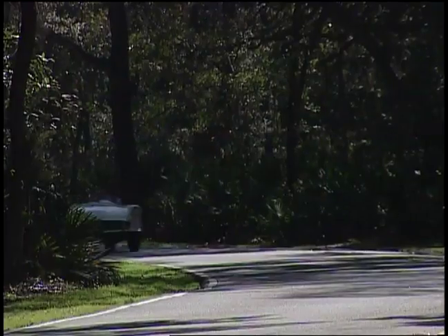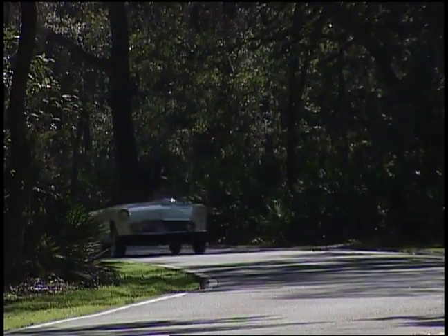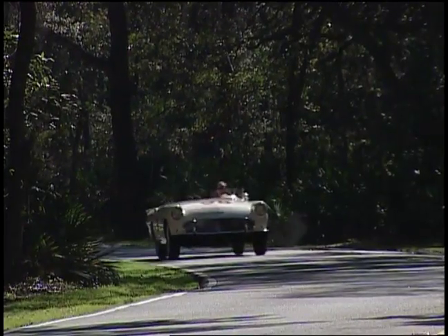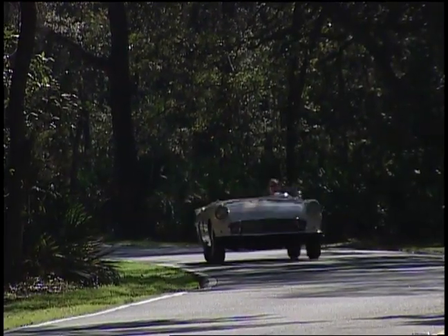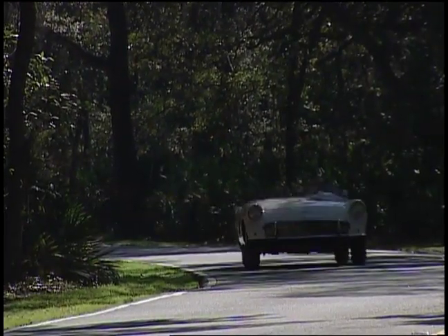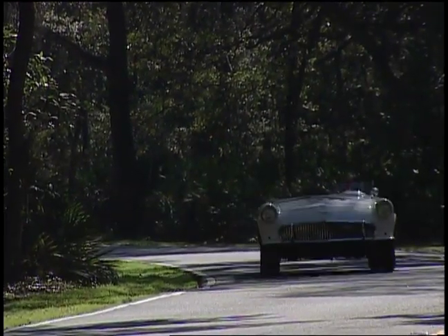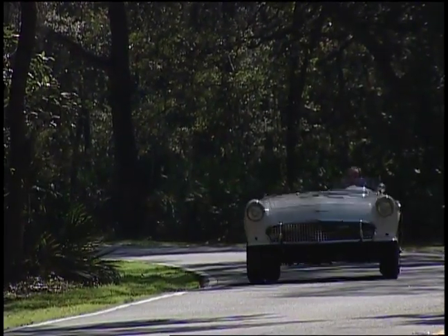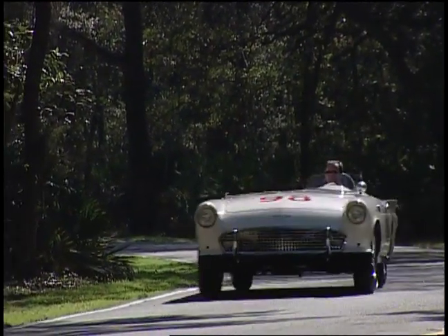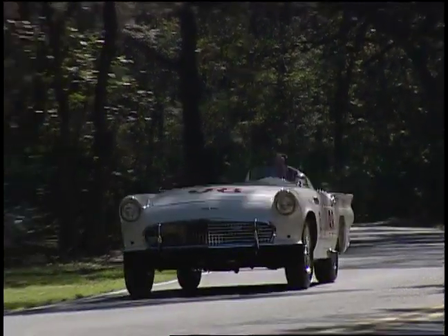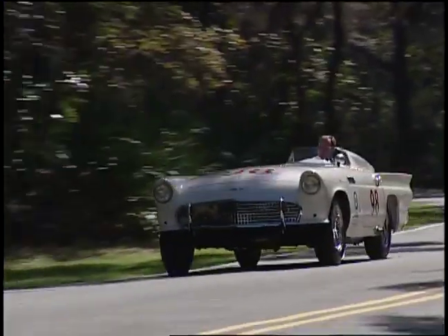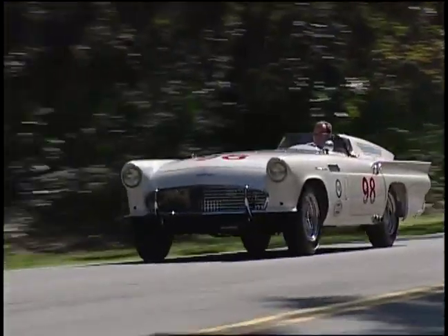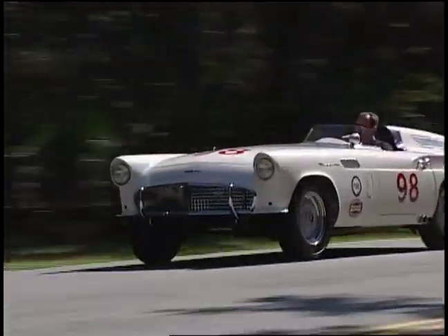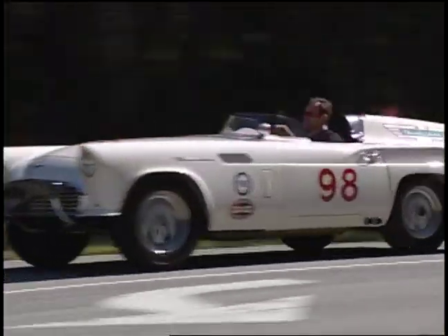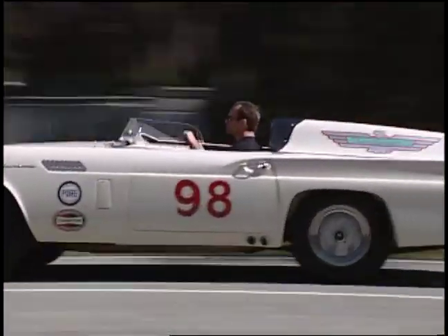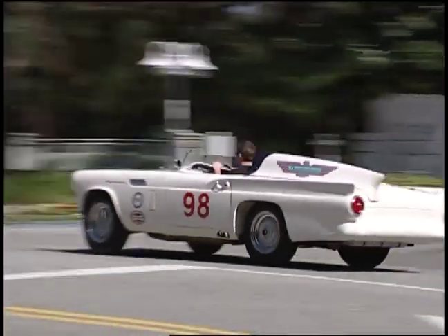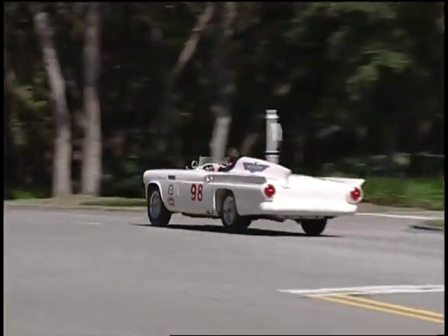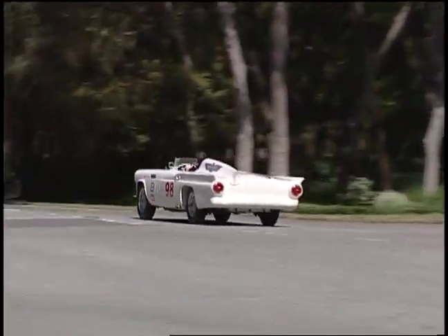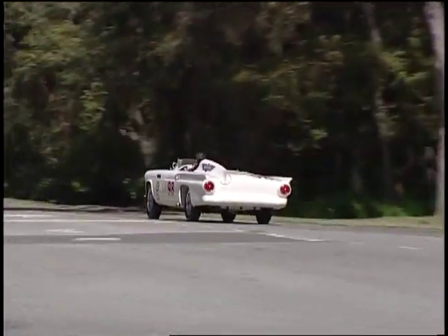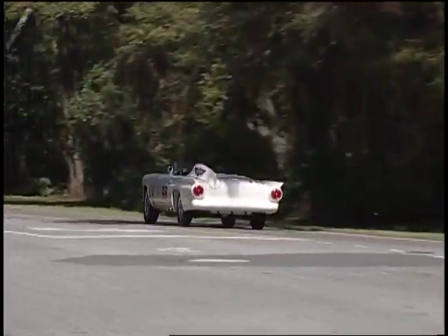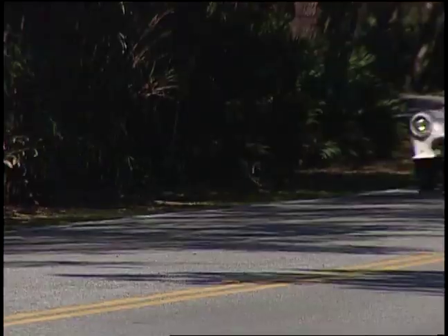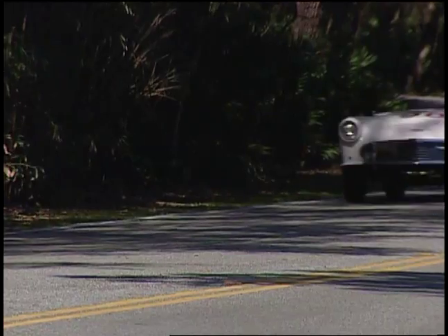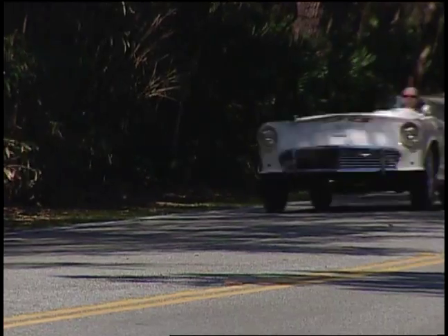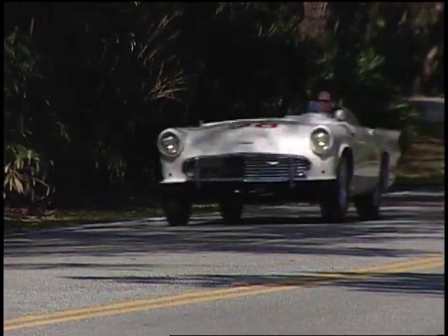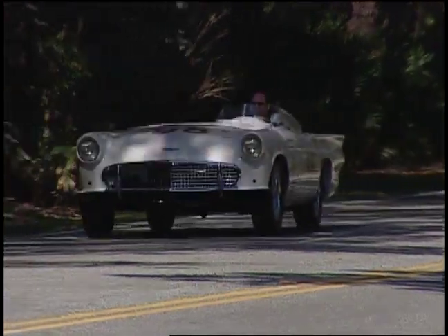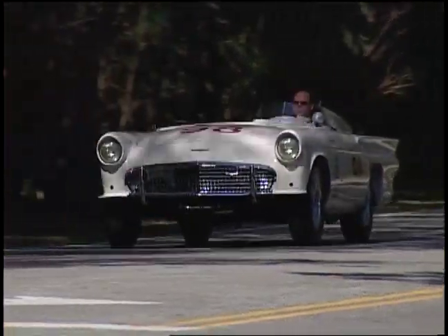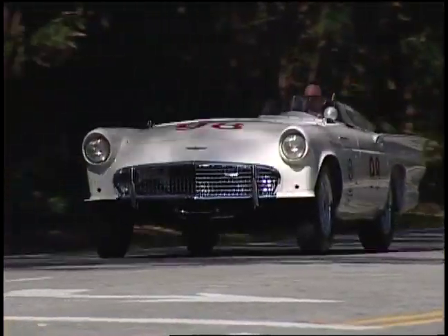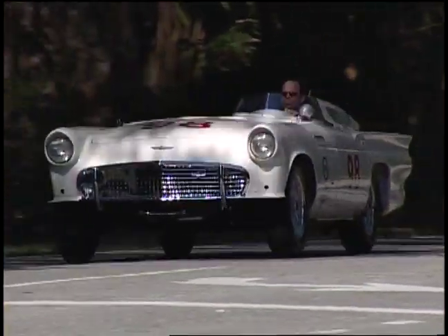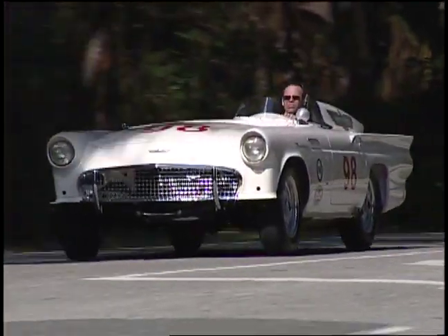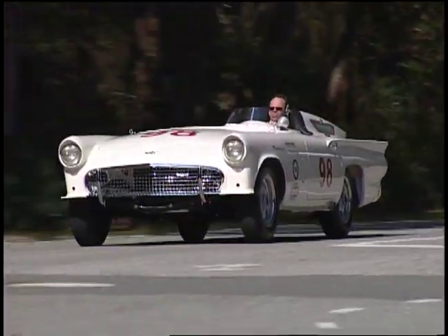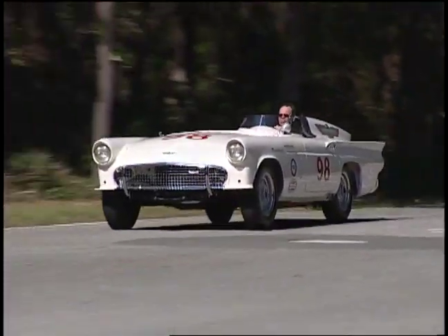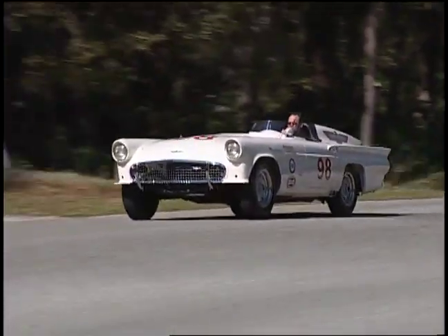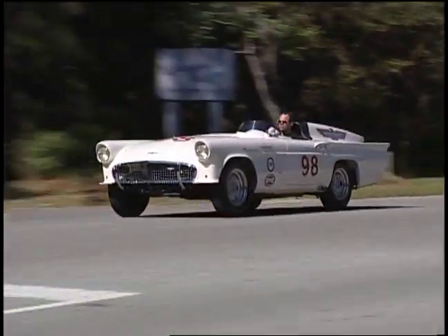Since 1957, this car has never turned a tire in anger again. They stayed home in a moody shop for quite a while, and they didn't know what to do with them. And Ford — manufacturers had to pull back from racing as the economy was changing.